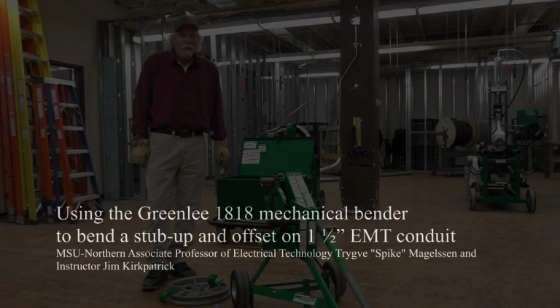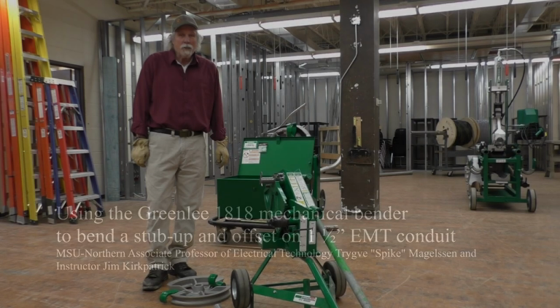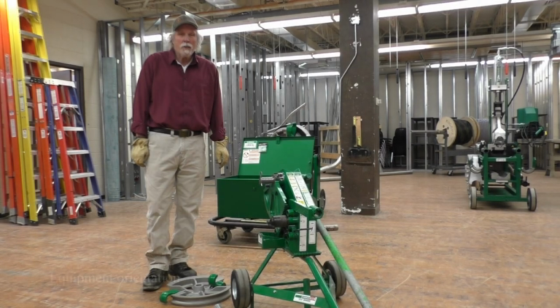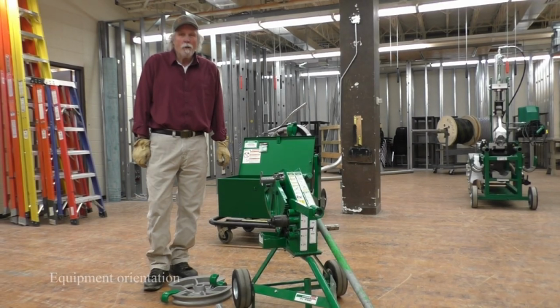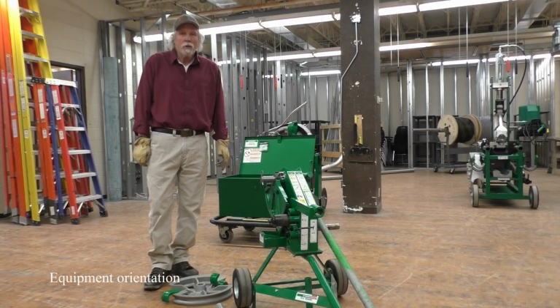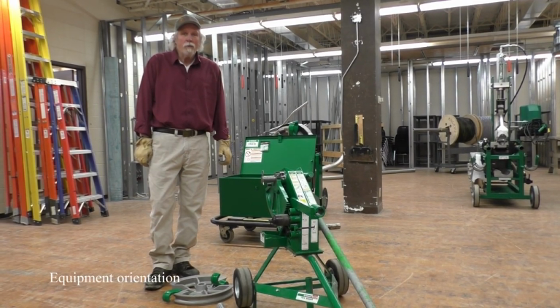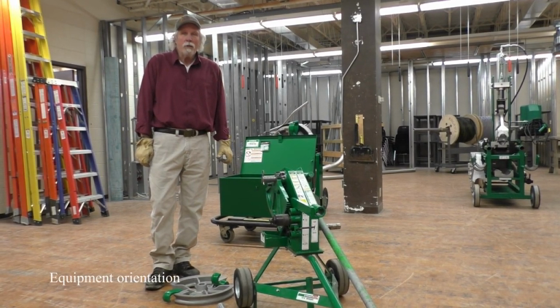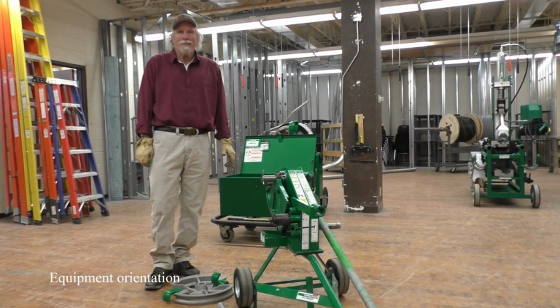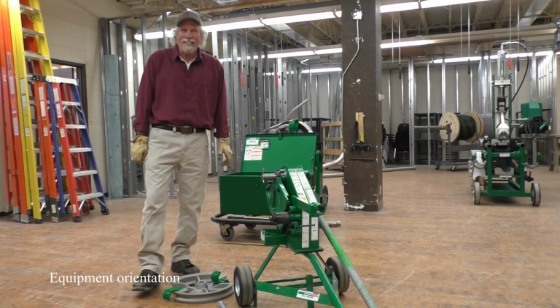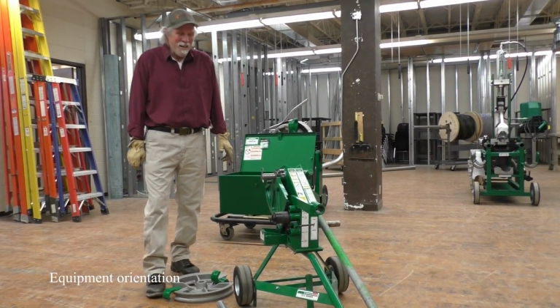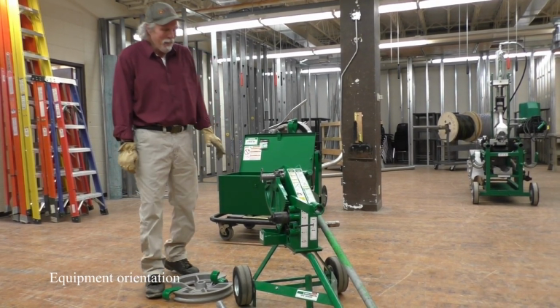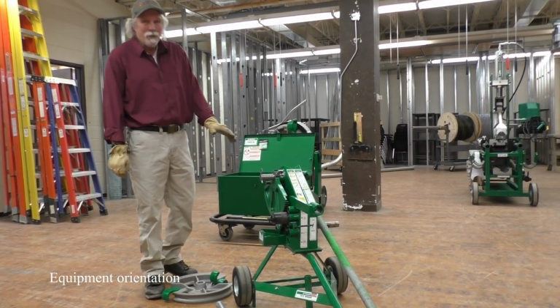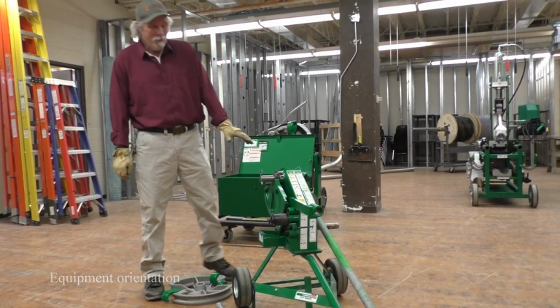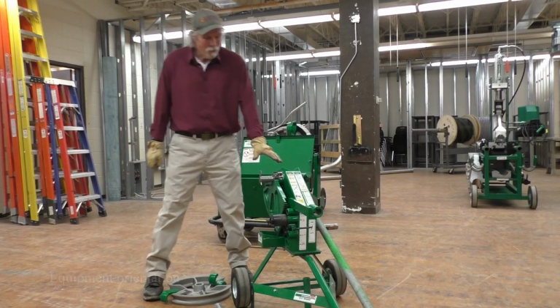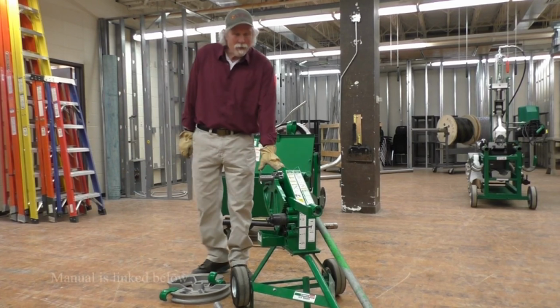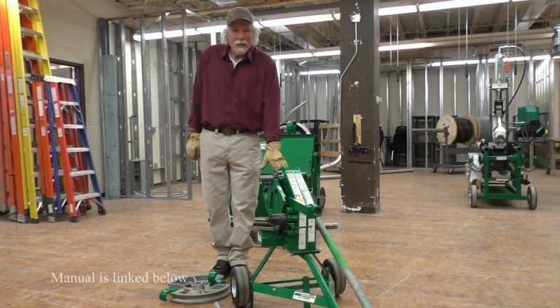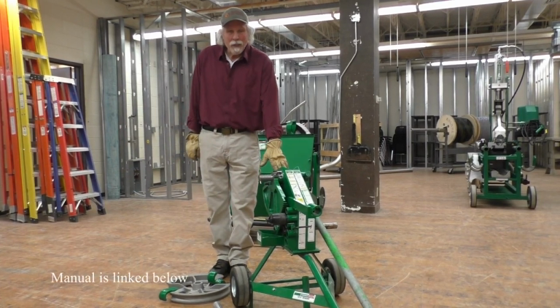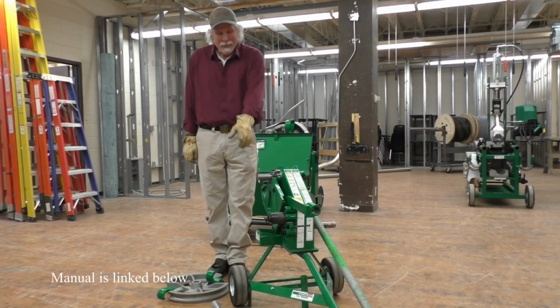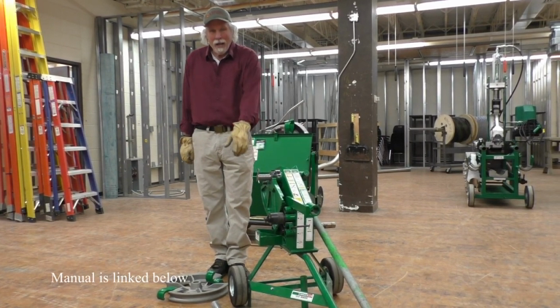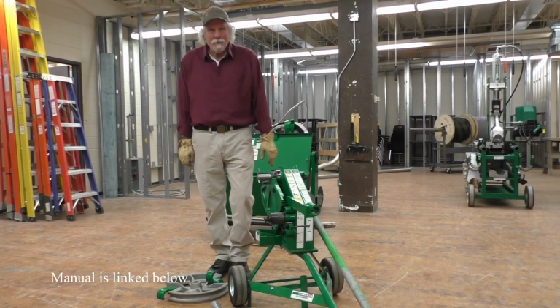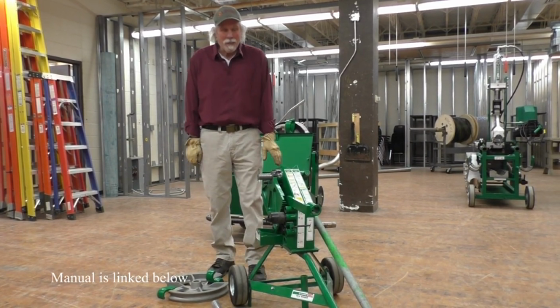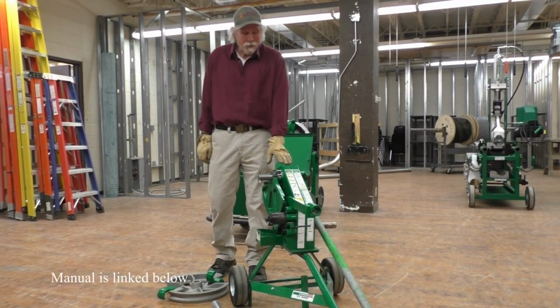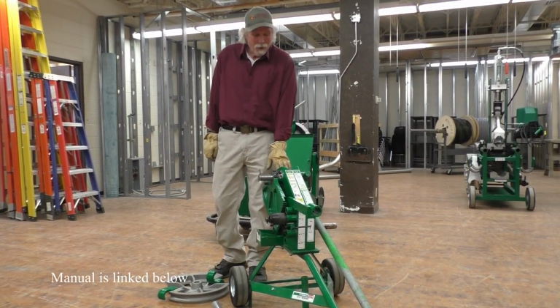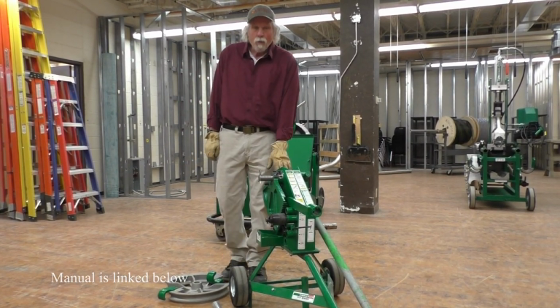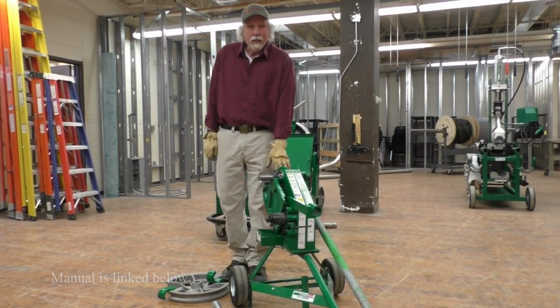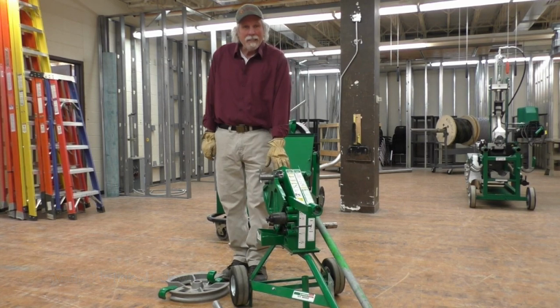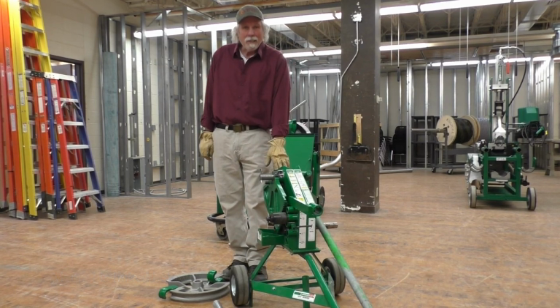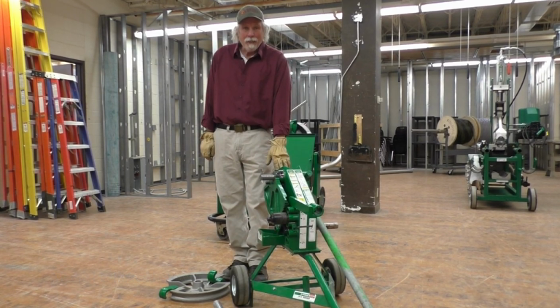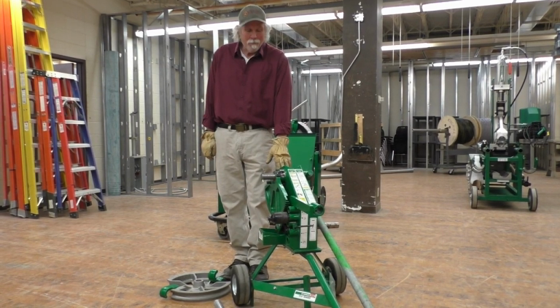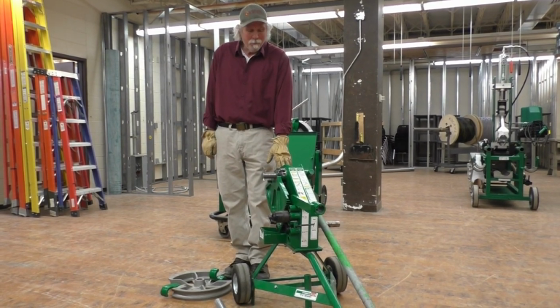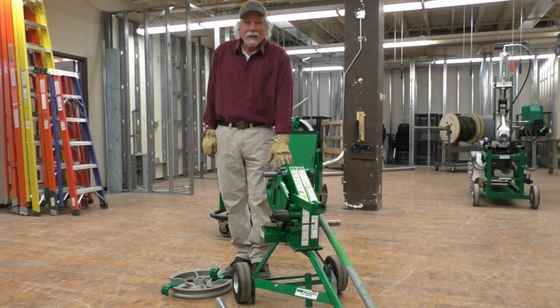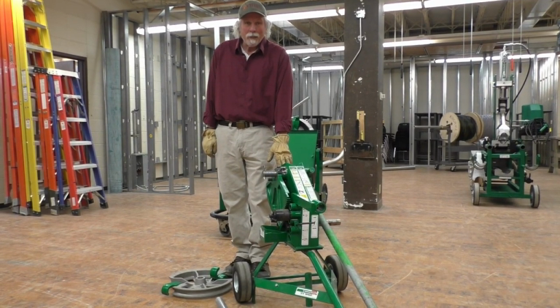This is the third installment of the Corona videos. We're going to bend an inch and a half EMT conduit with the 1818 Greenlee mechanical bender.